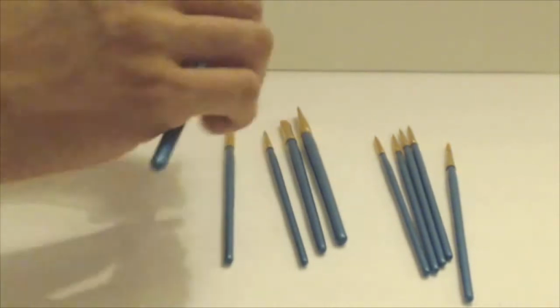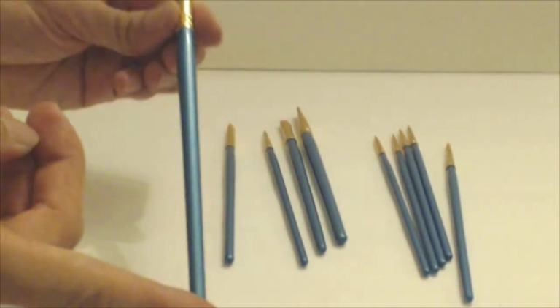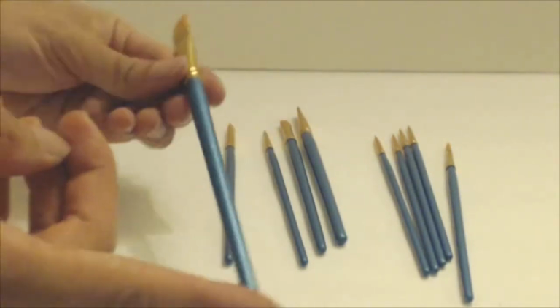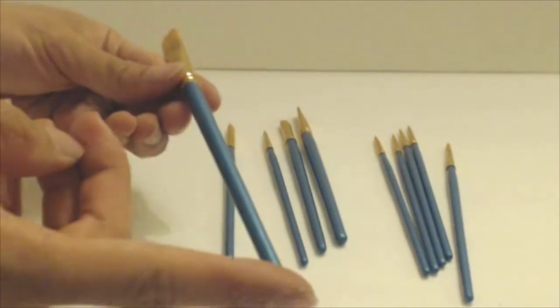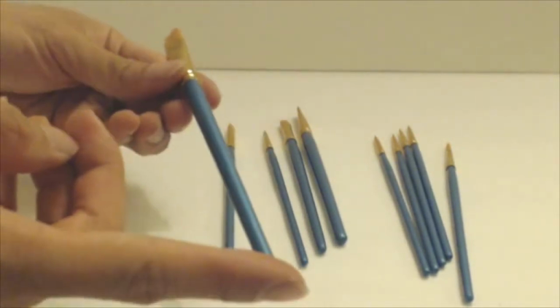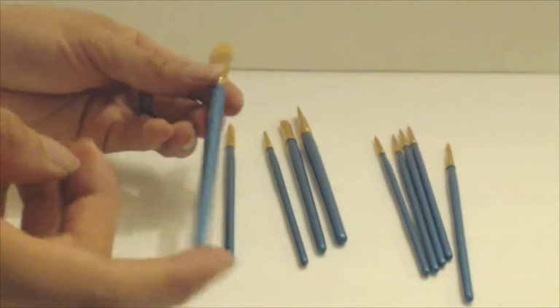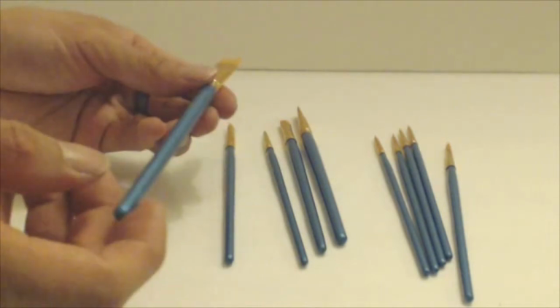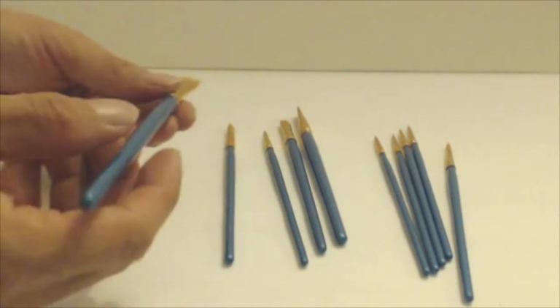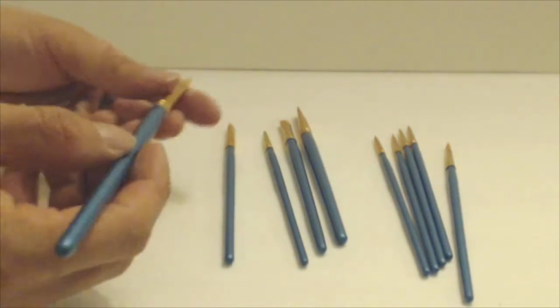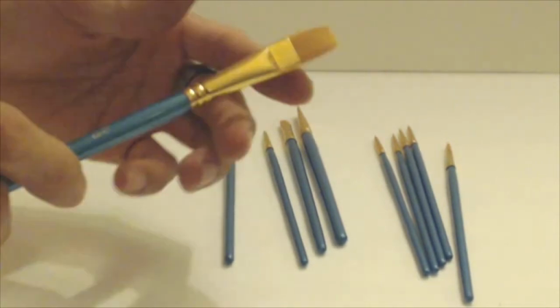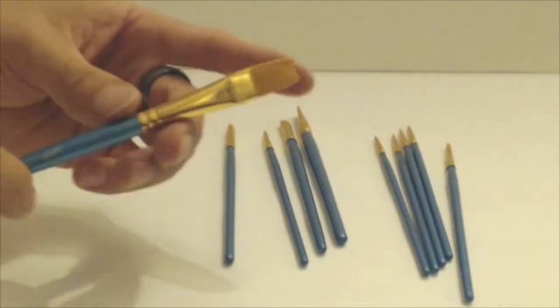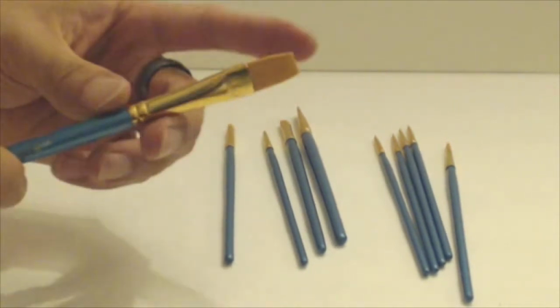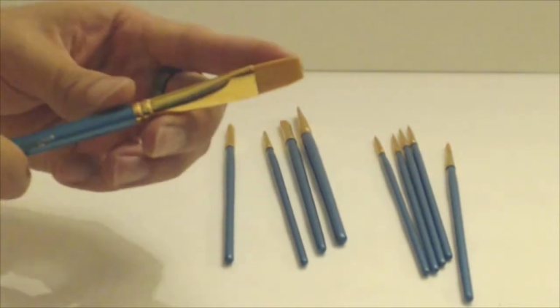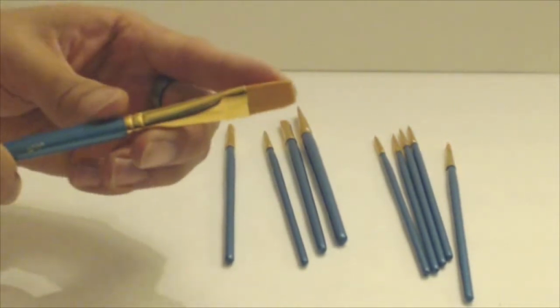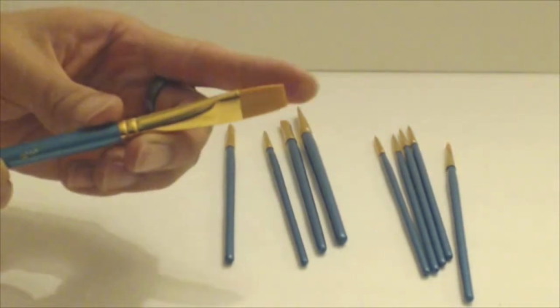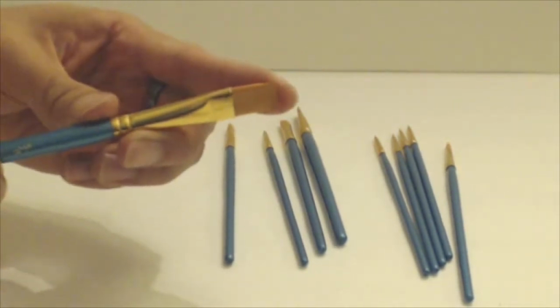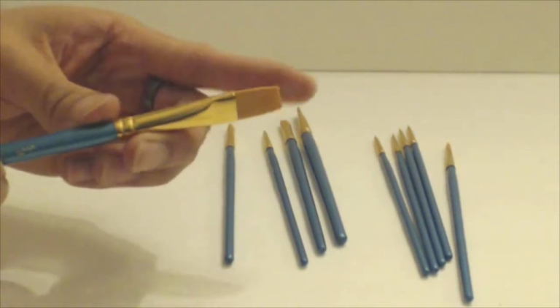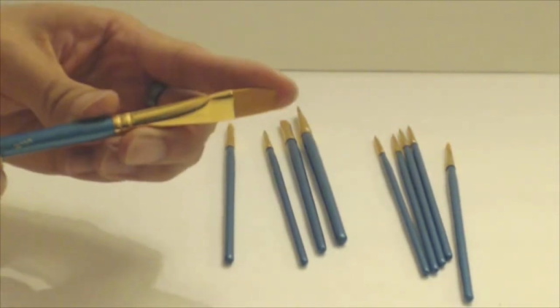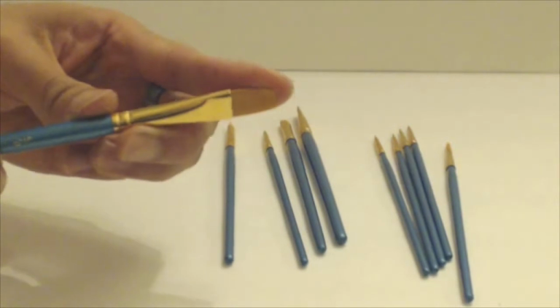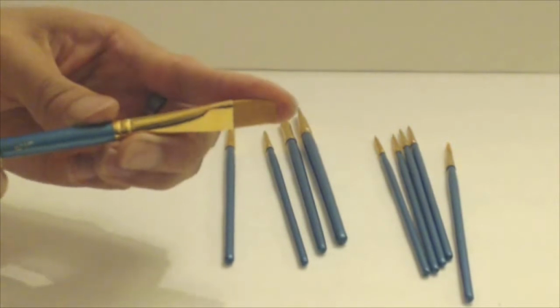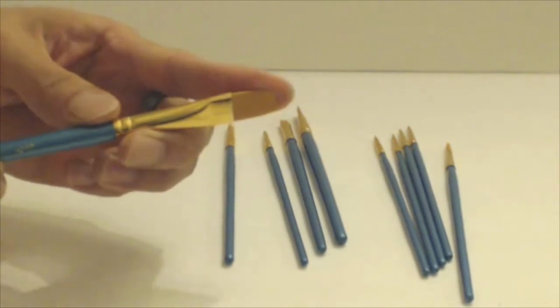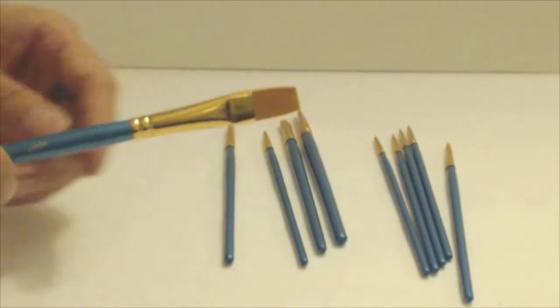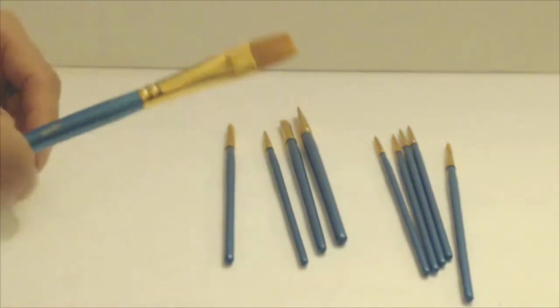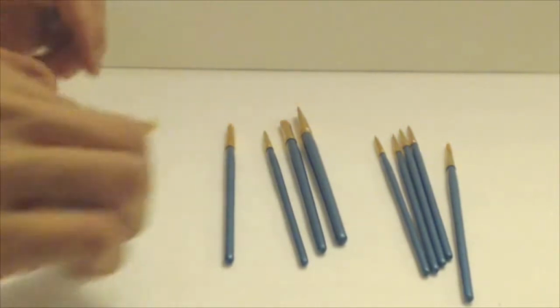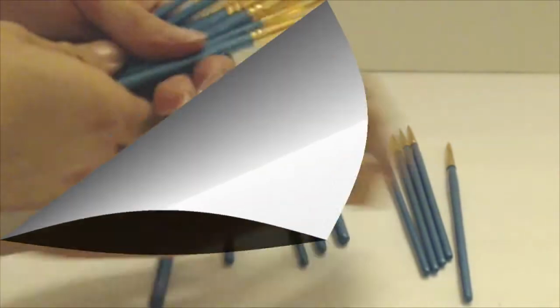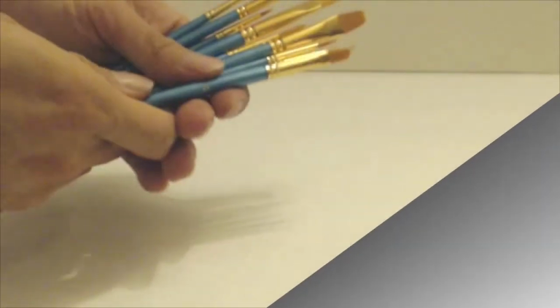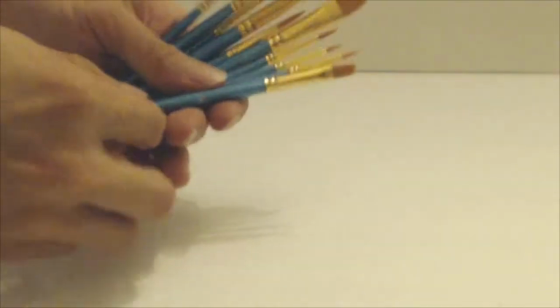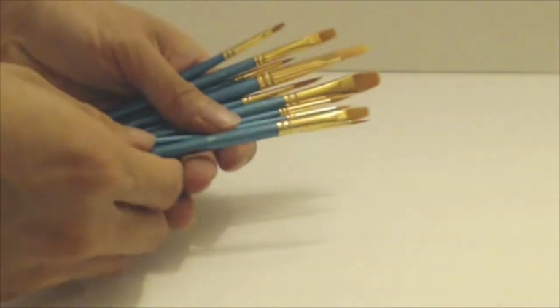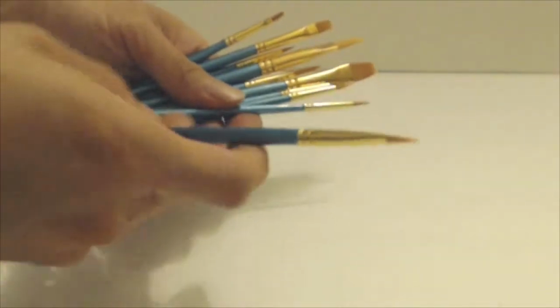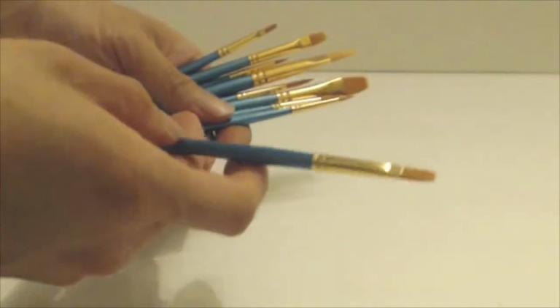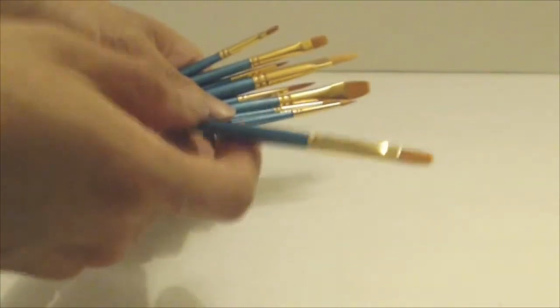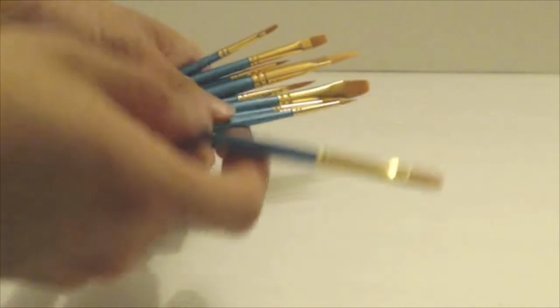The brush handles are various lengths, but generally they're around 5 inches long. The hair on the brushes is synthetic, and they may be a bit stiff upon receipt, so make sure you soak them in water and work them a bit to soften them up. The brushes are very lightweight and barely have any heft to them.